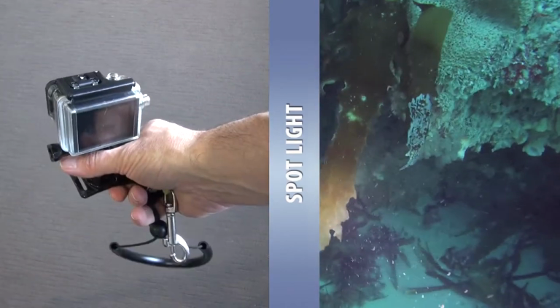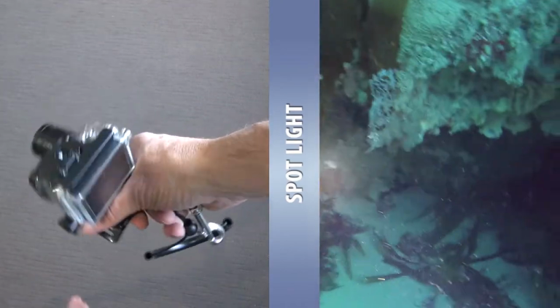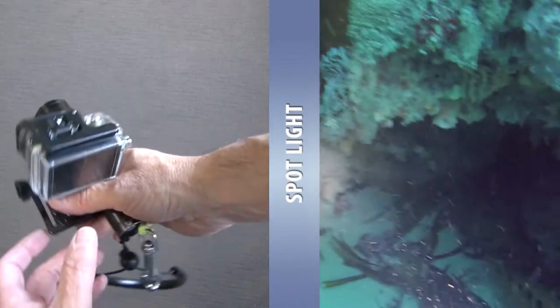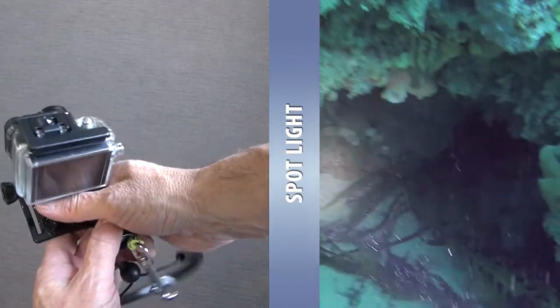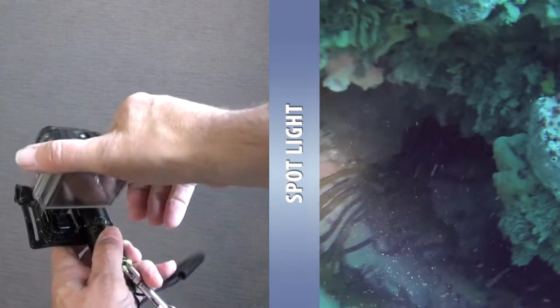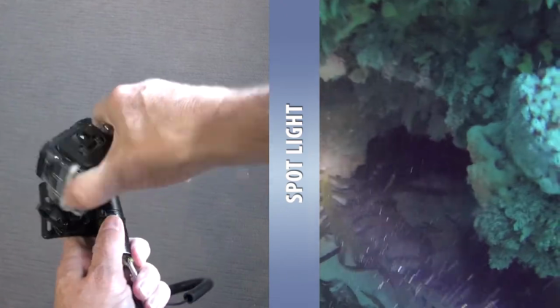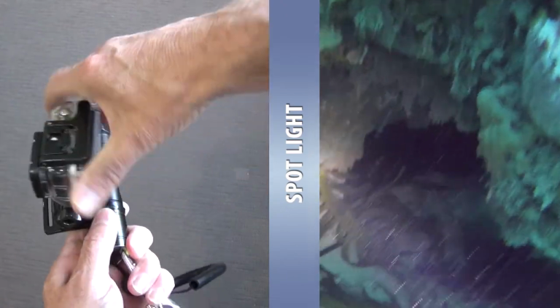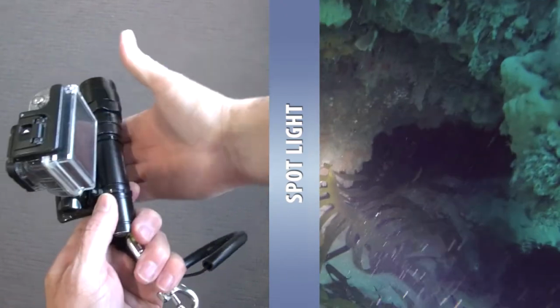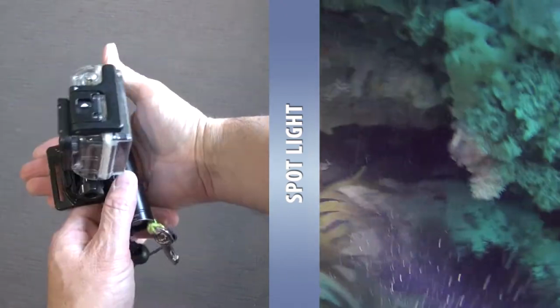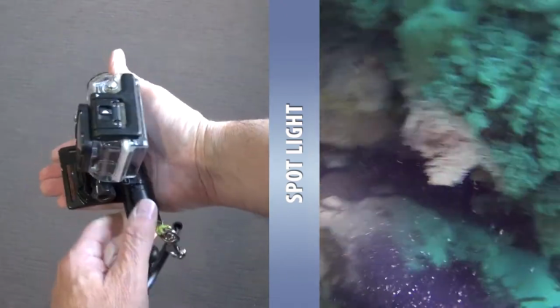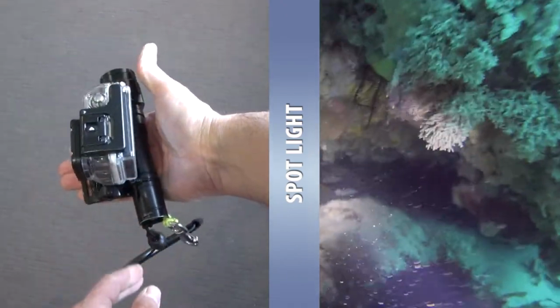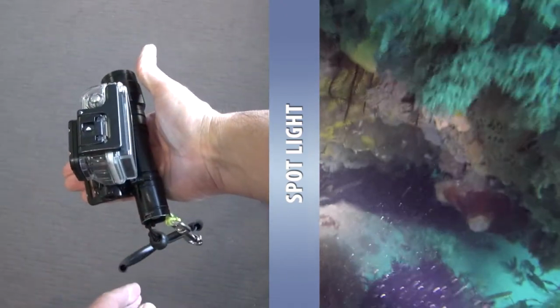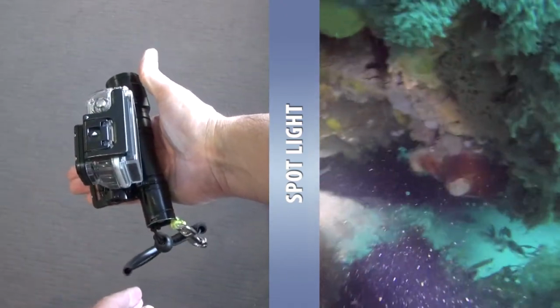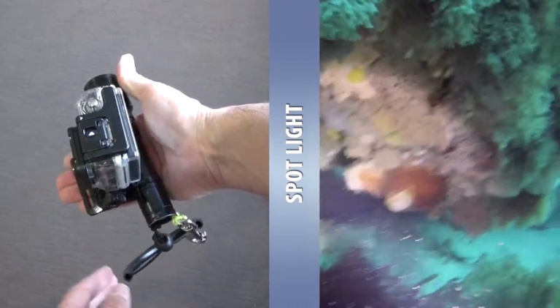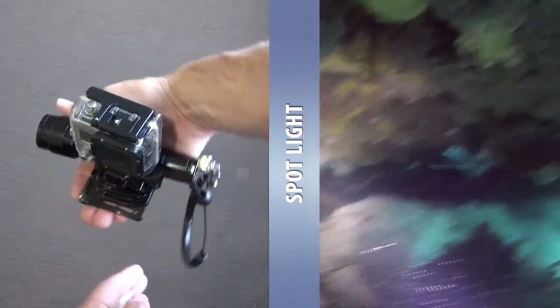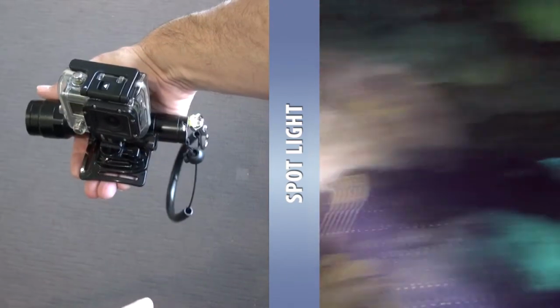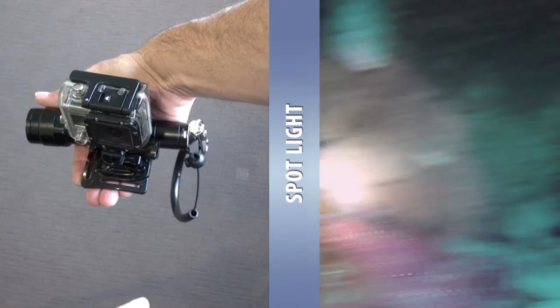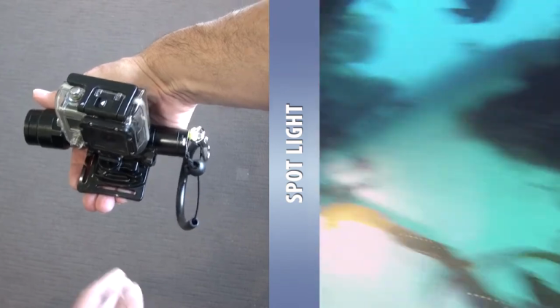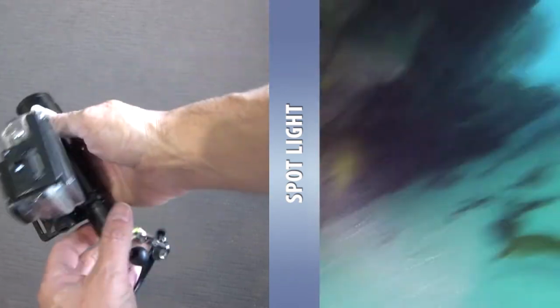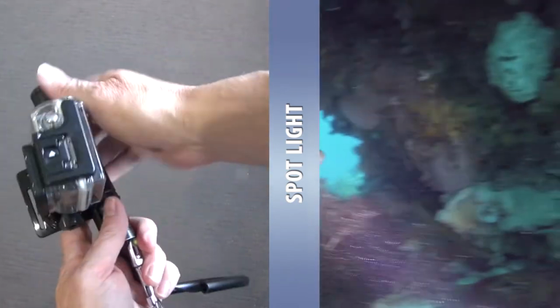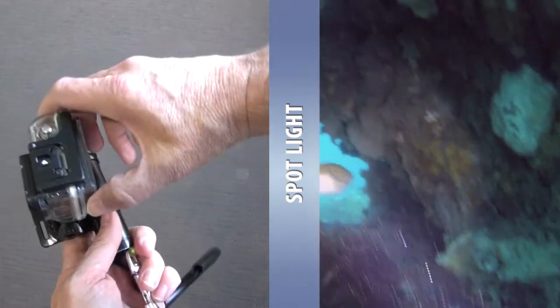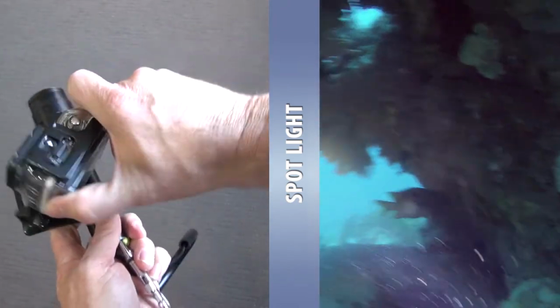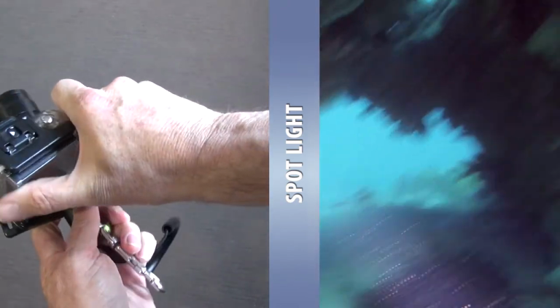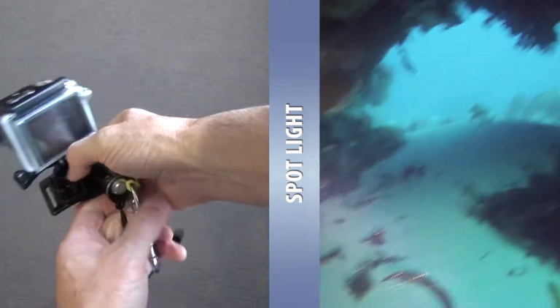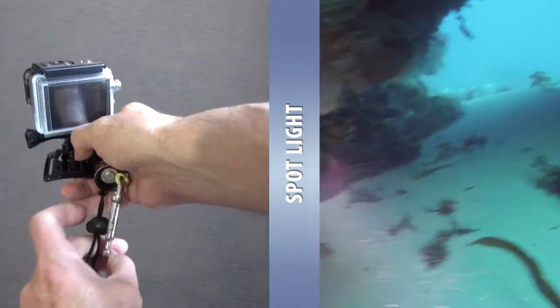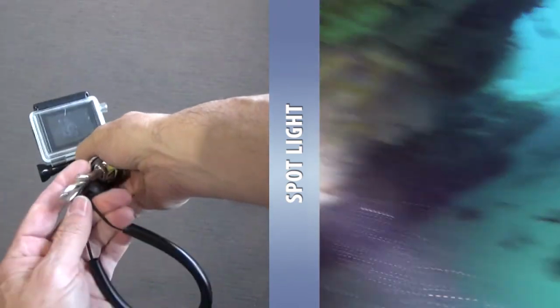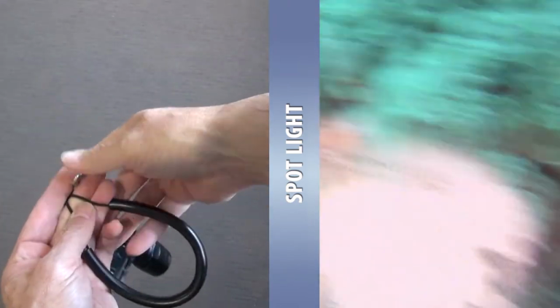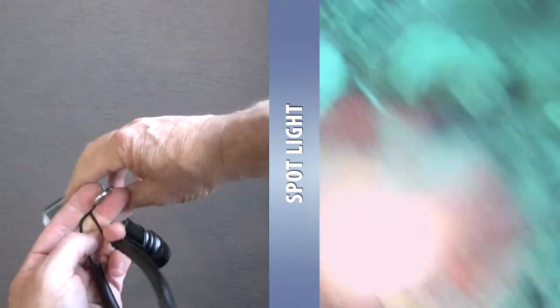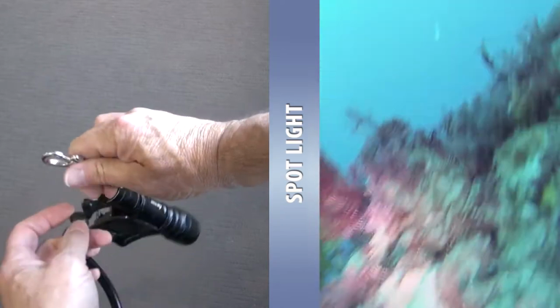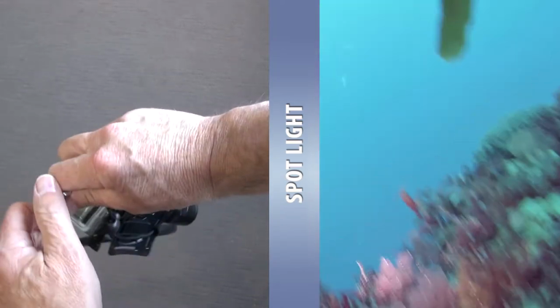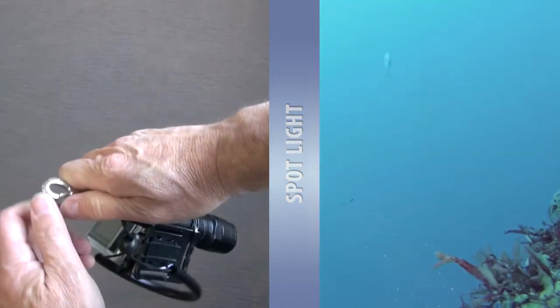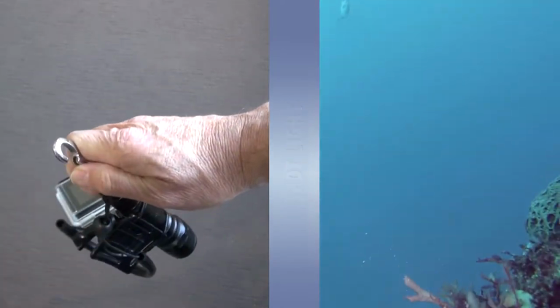When hunting crayfish my main aim is to catch a cray, however it's sometimes interesting to share what you've seen with others. I've taken the wrist strap off this wrist mount and cable tied it directly to the torch. The whole lot clips off to the BC.